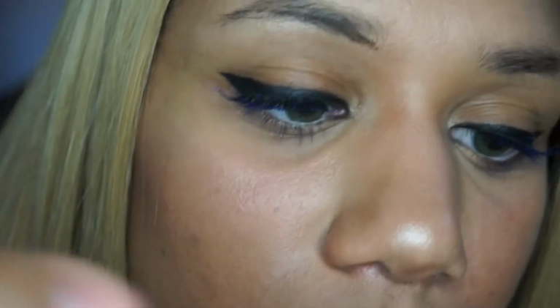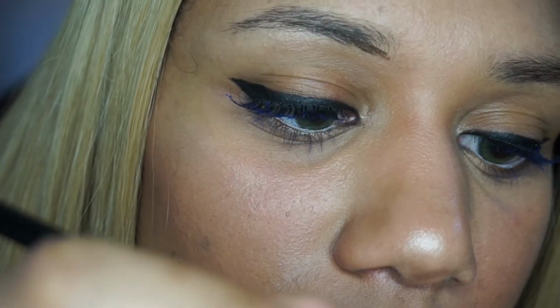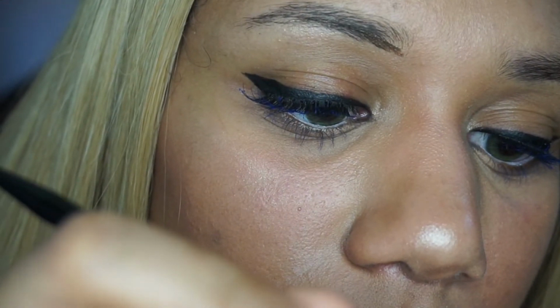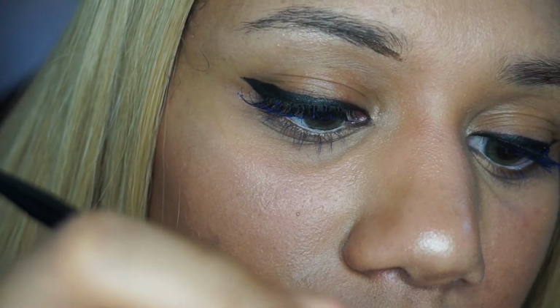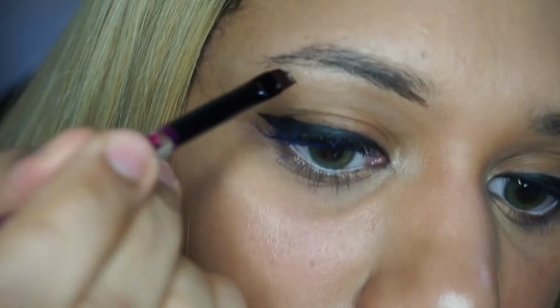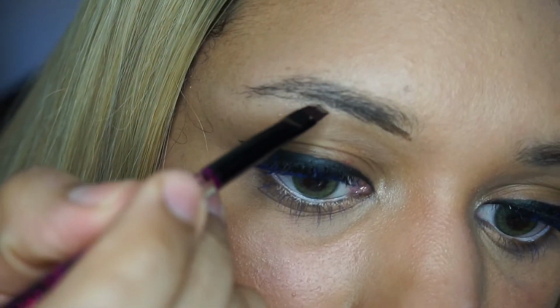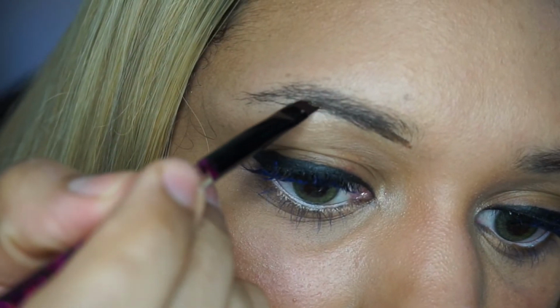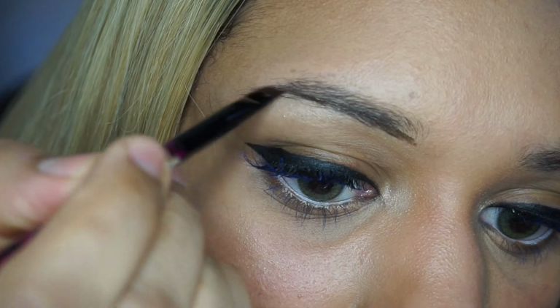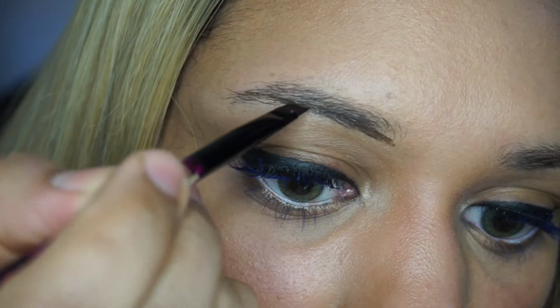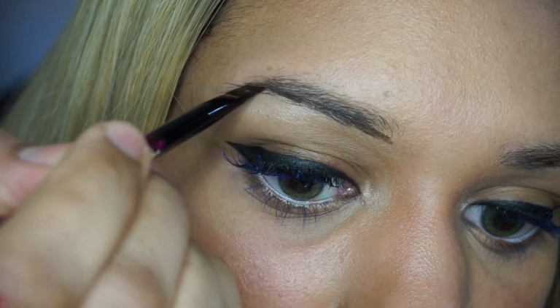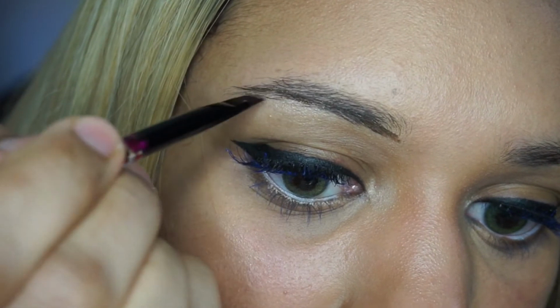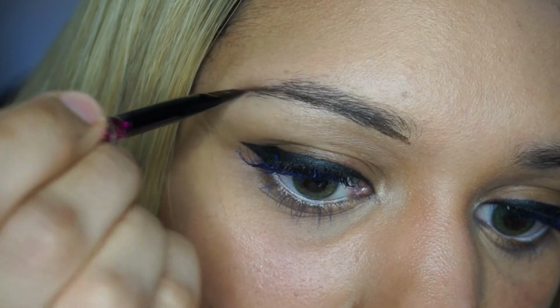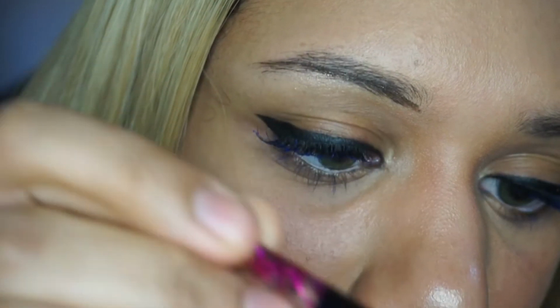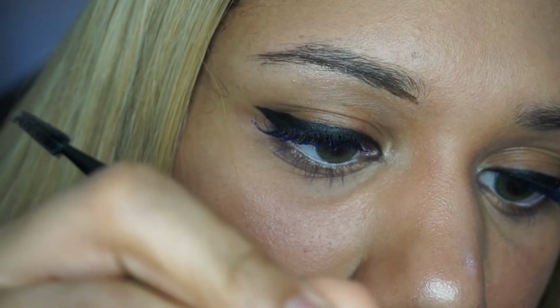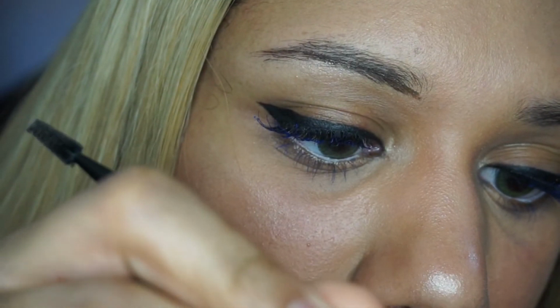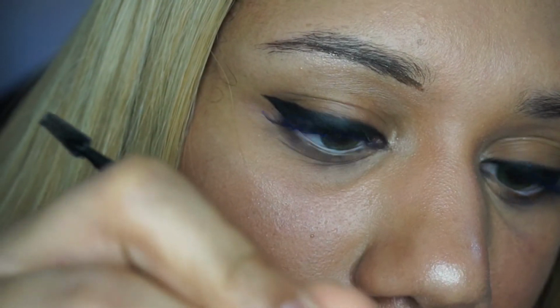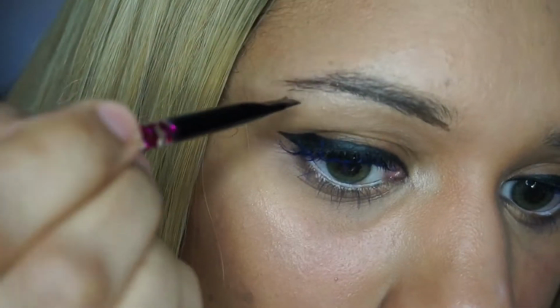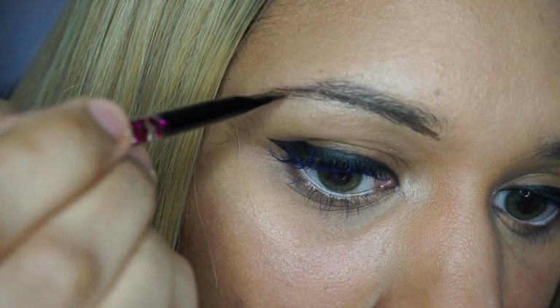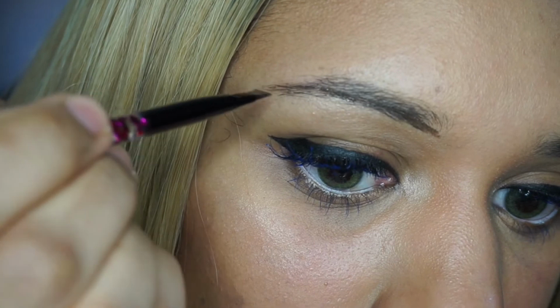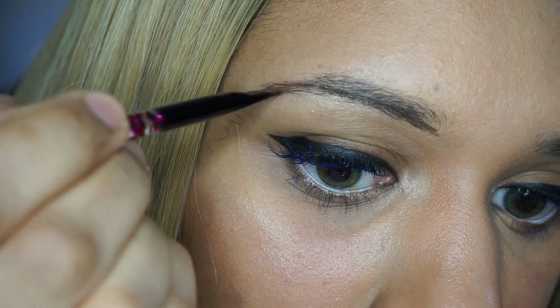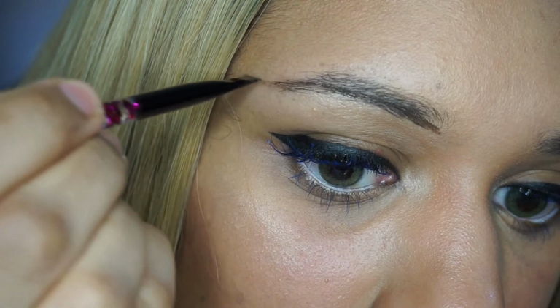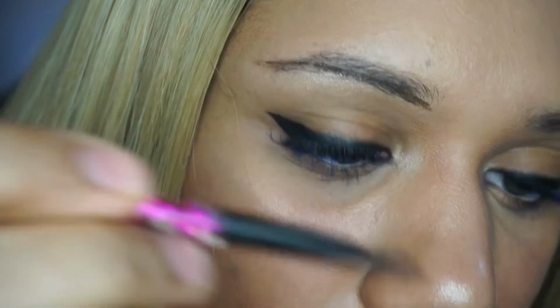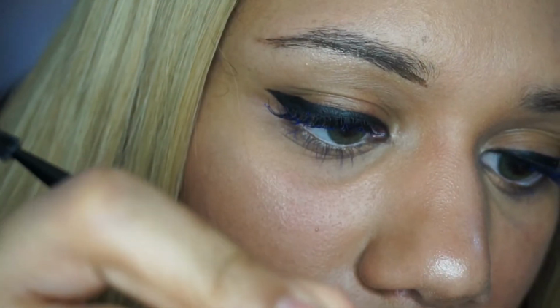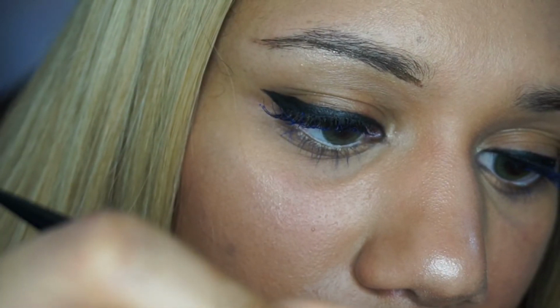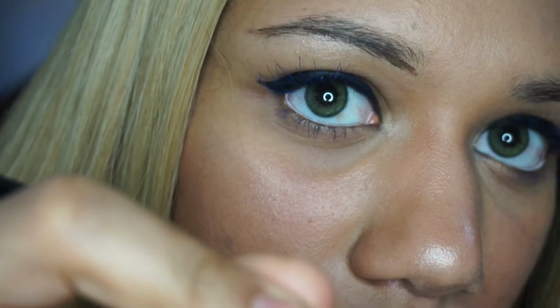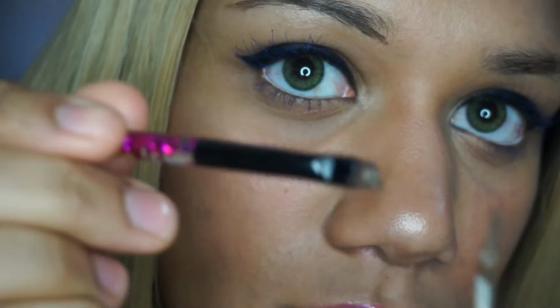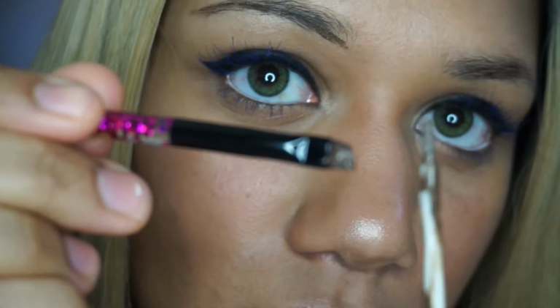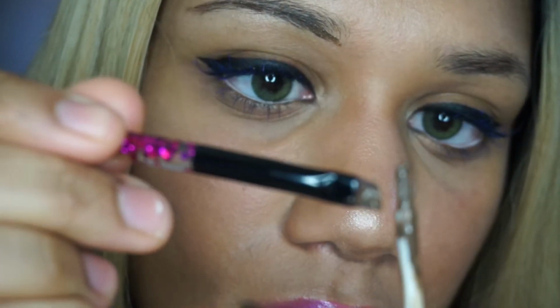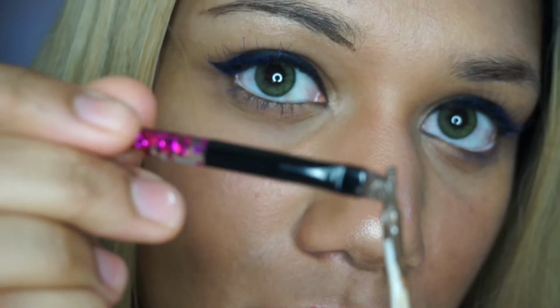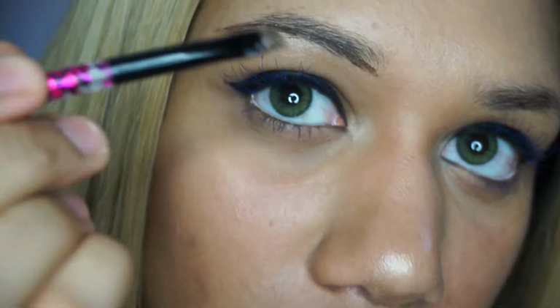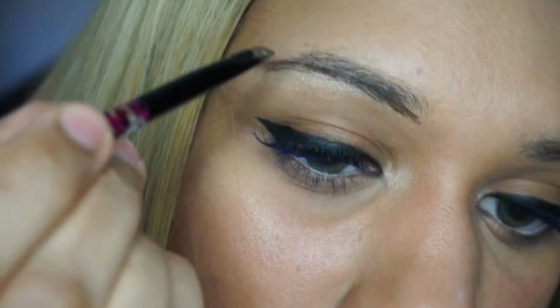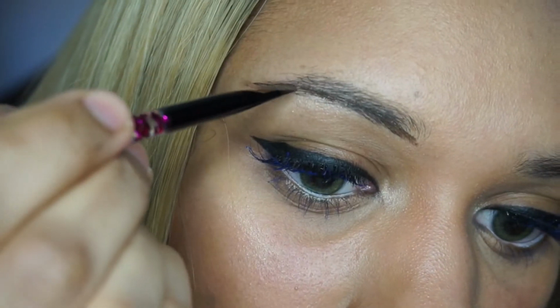What I also did was tap the product on — it has this weird consistency, it's like between oil and cream. So as you can see here, I'm kind of tapping it on to give the effect of hairs.